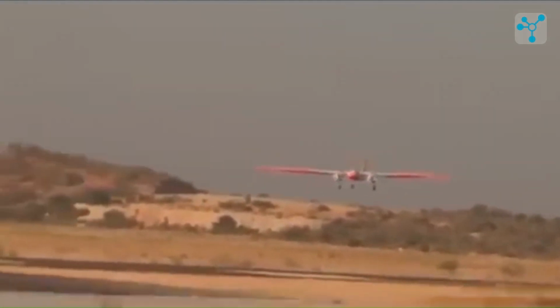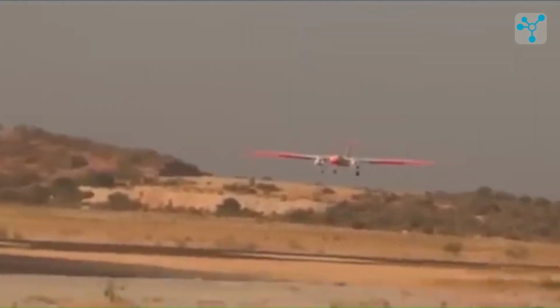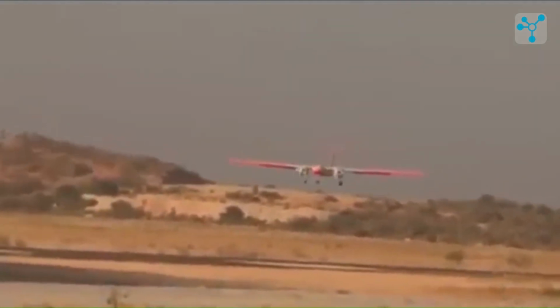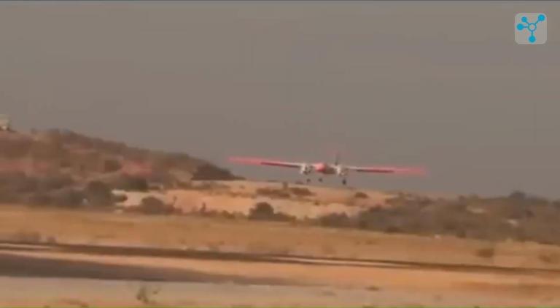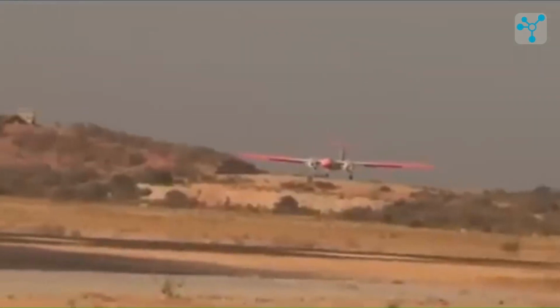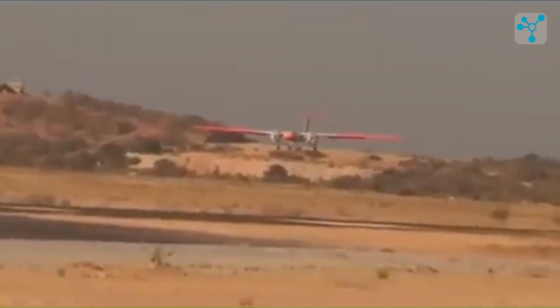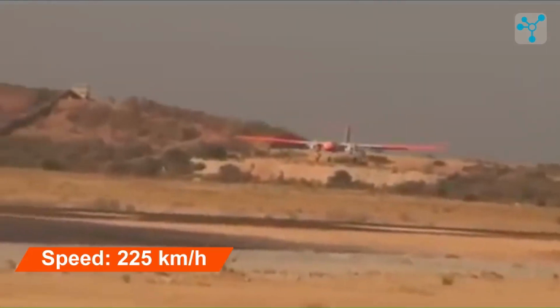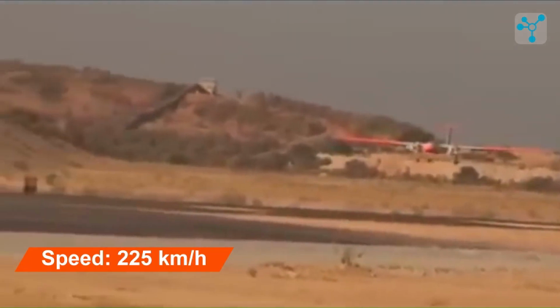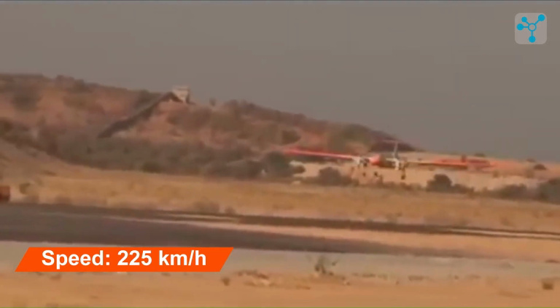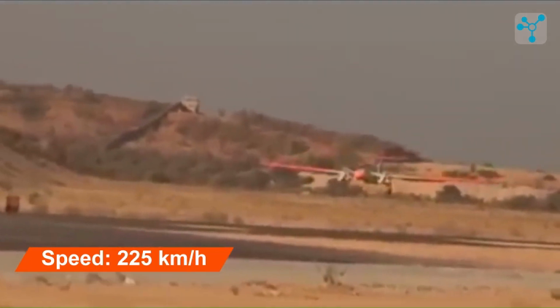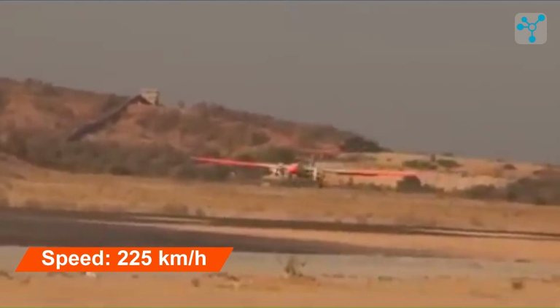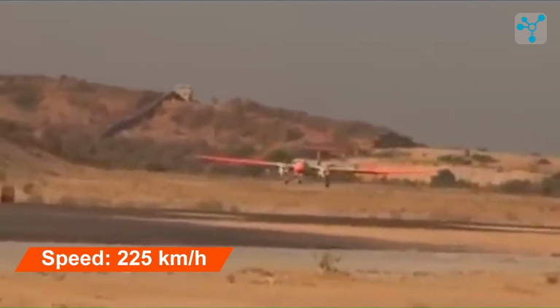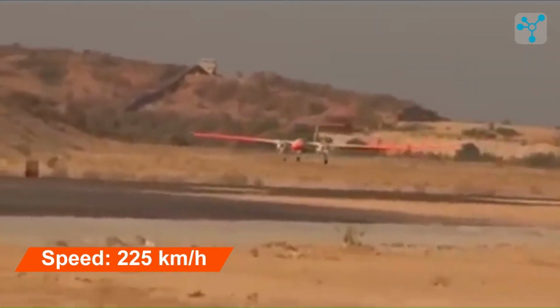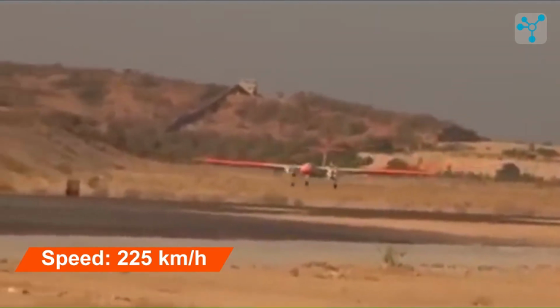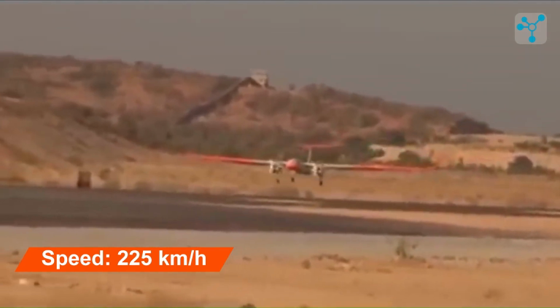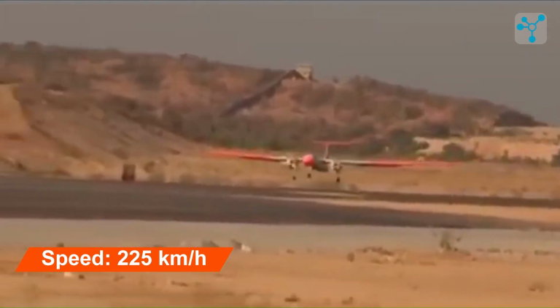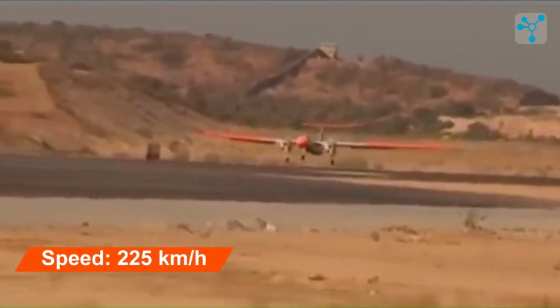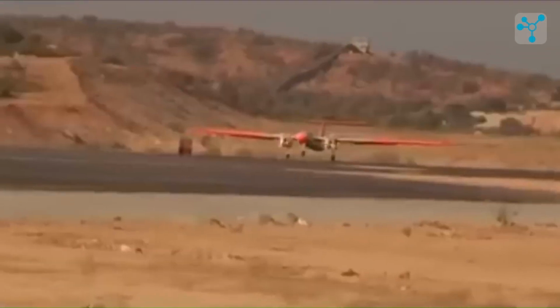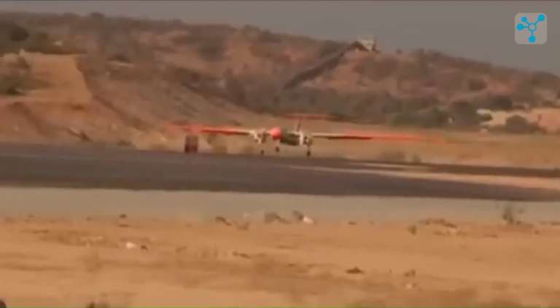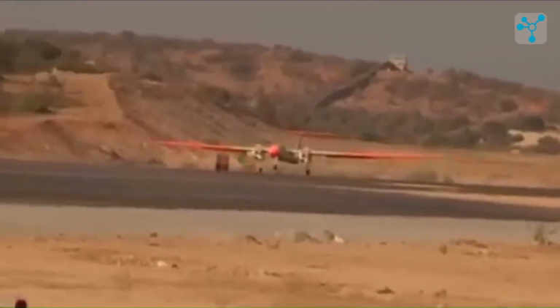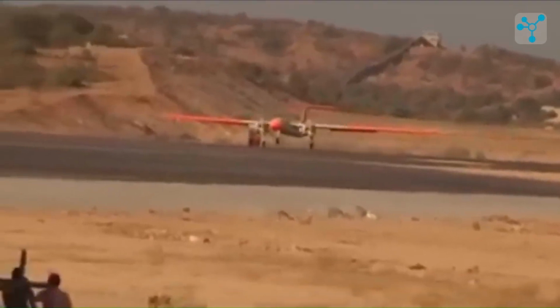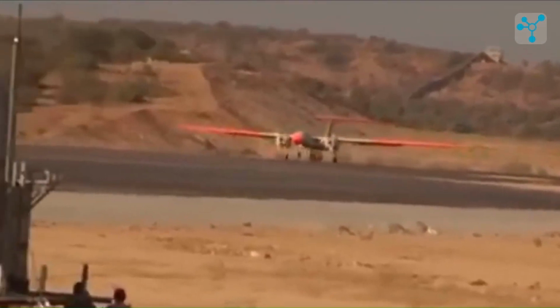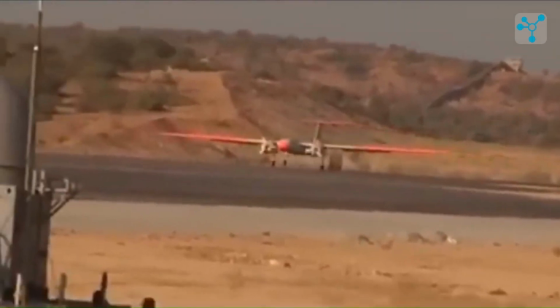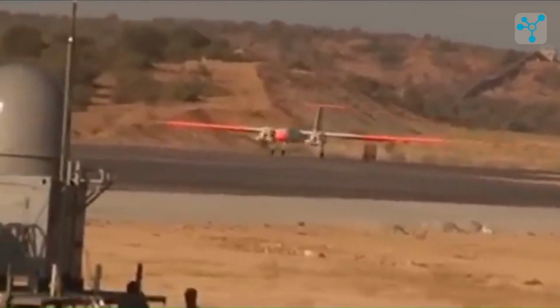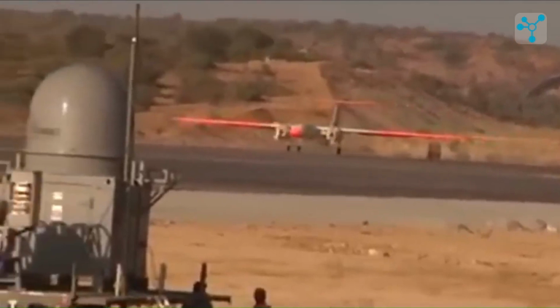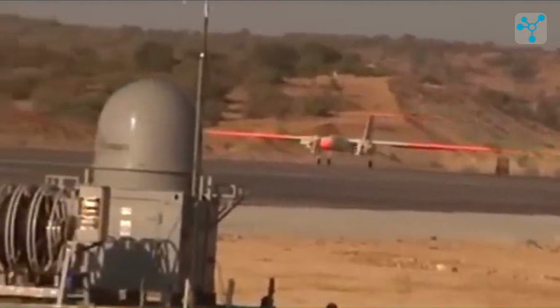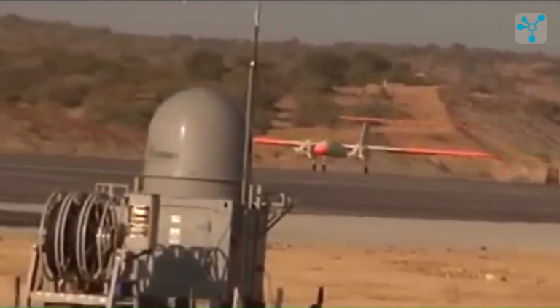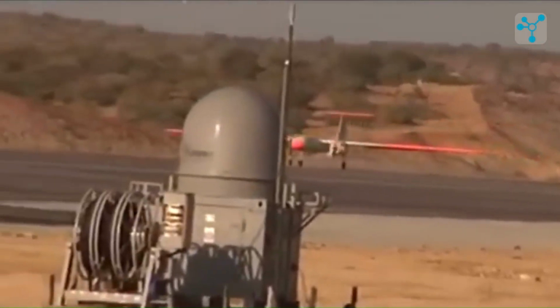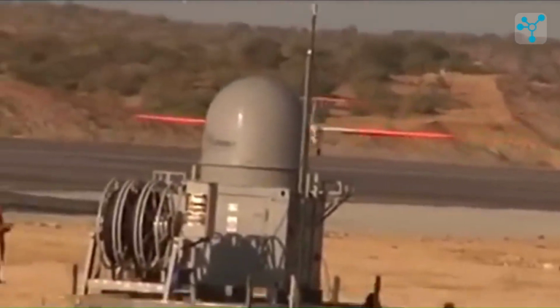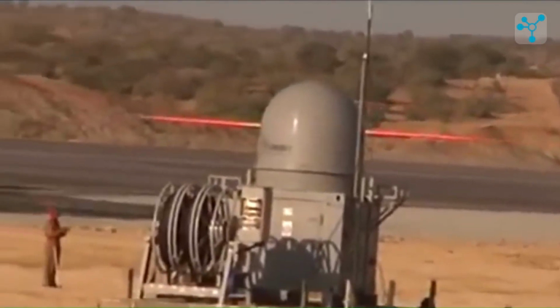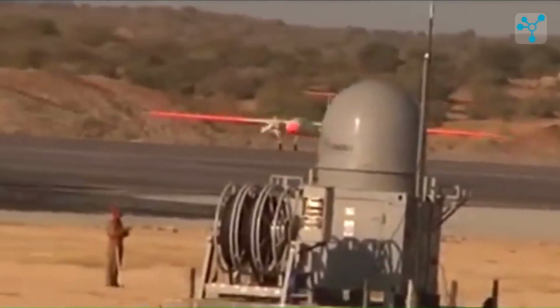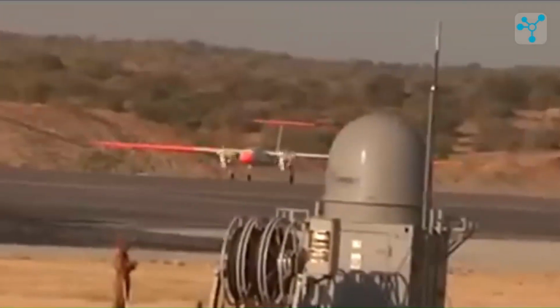The TAPAS BH can reach a top speed of 225 kilometers per hour, making it agile enough to navigate various terrains and environments while still maintaining a steady flight for reconnaissance missions.